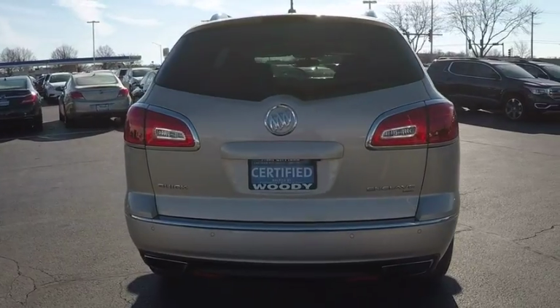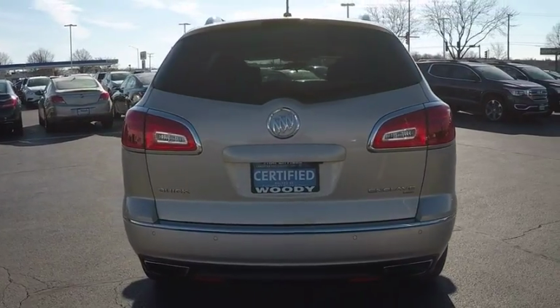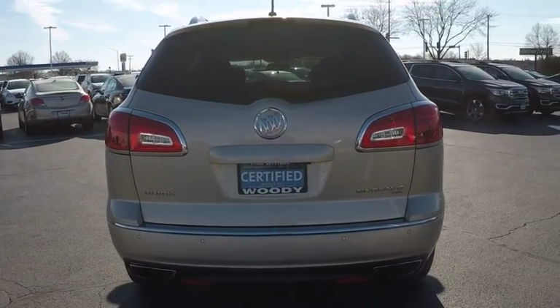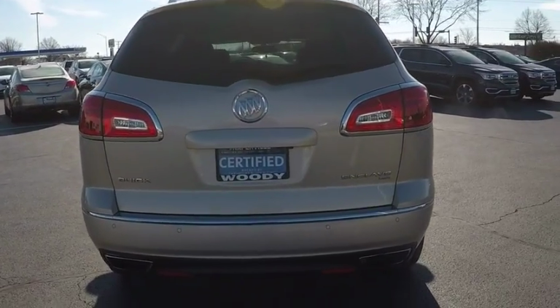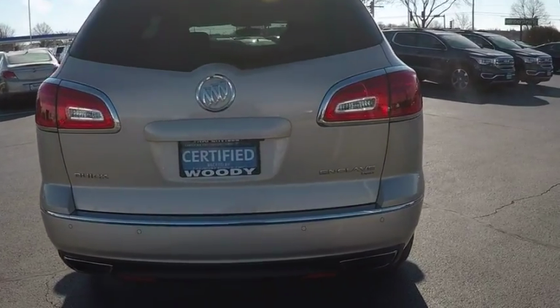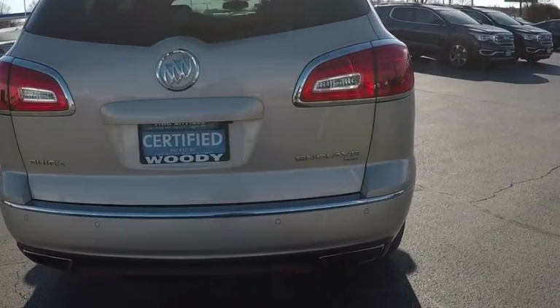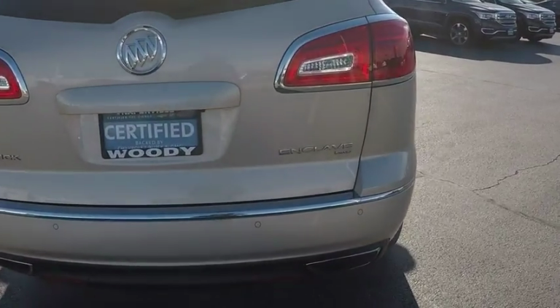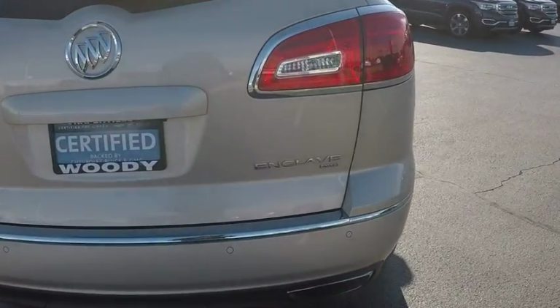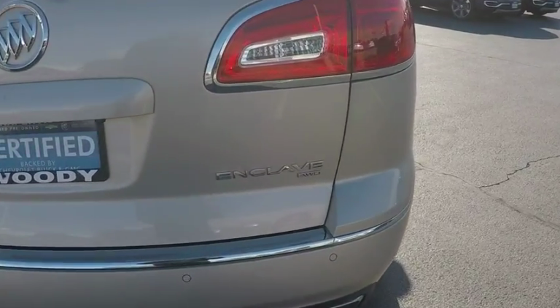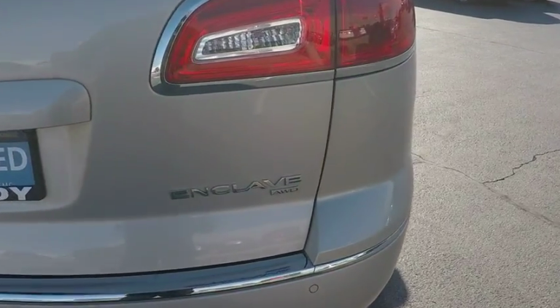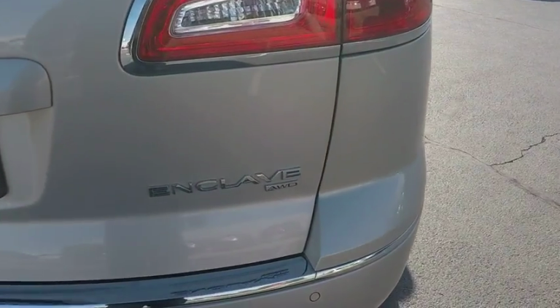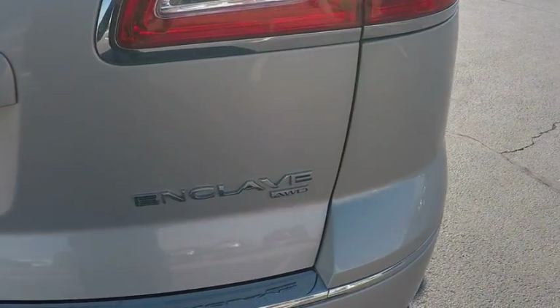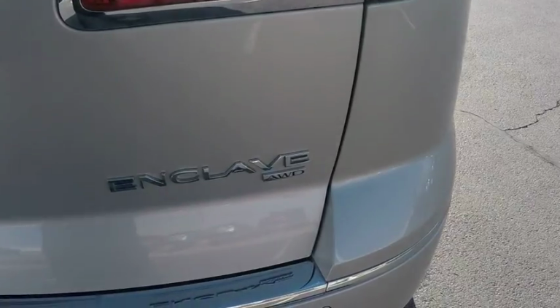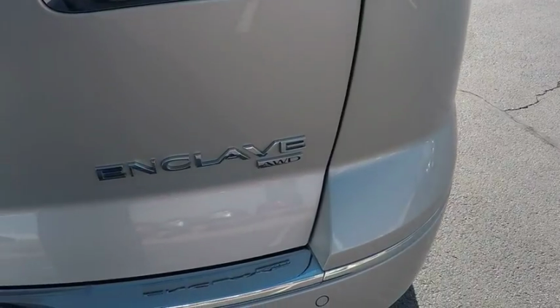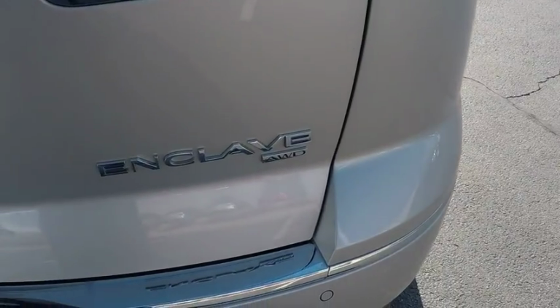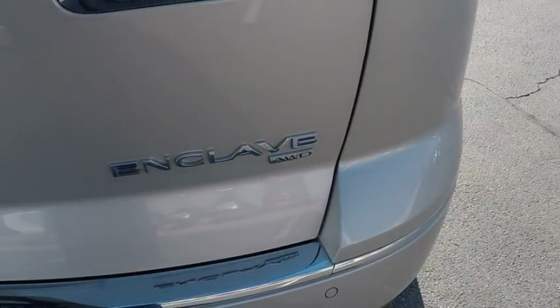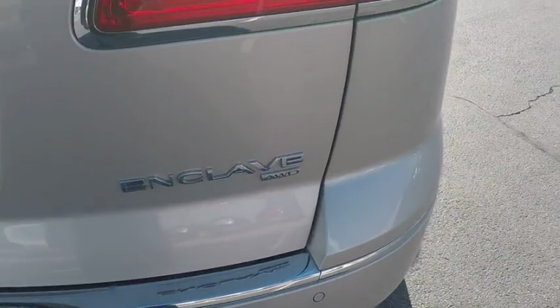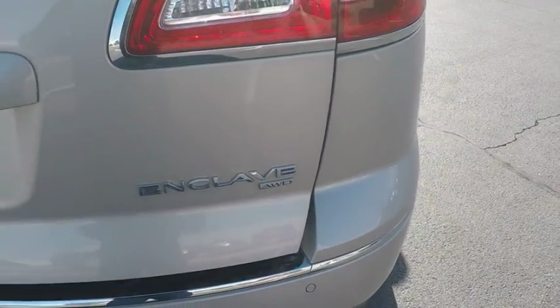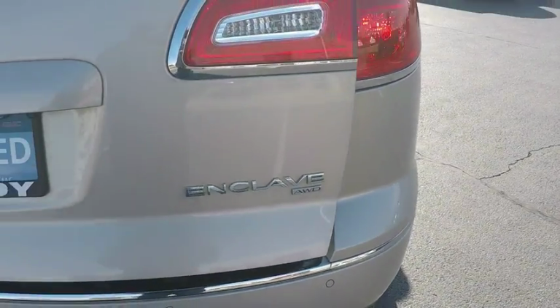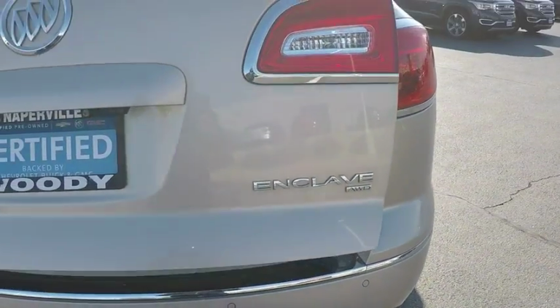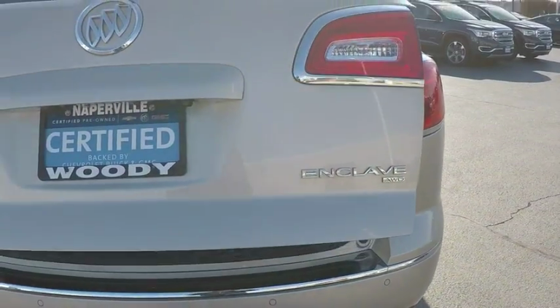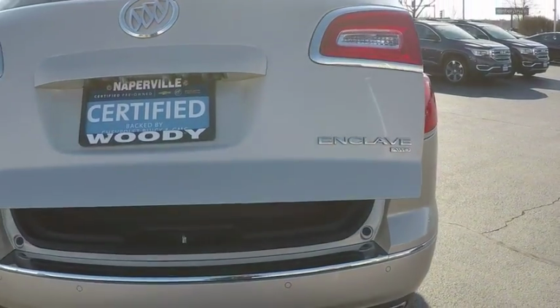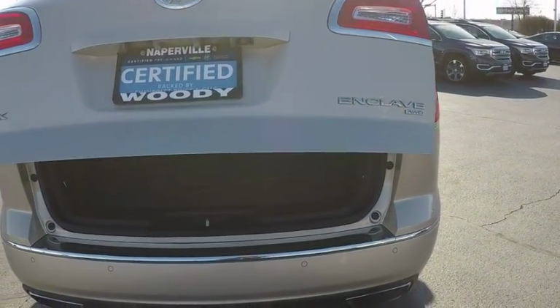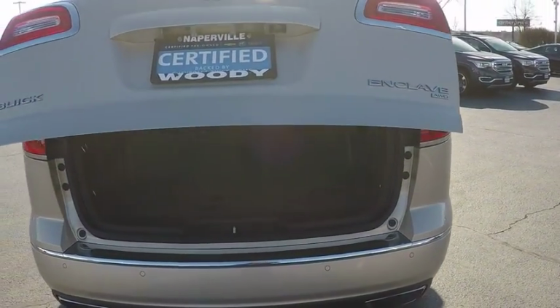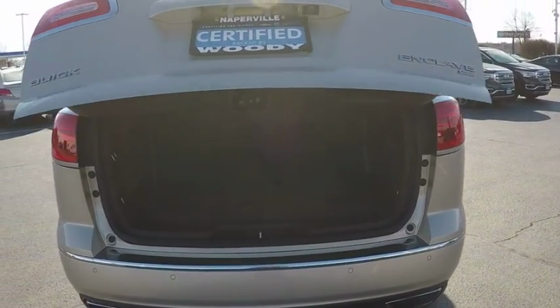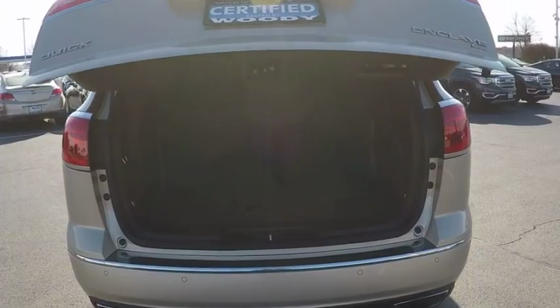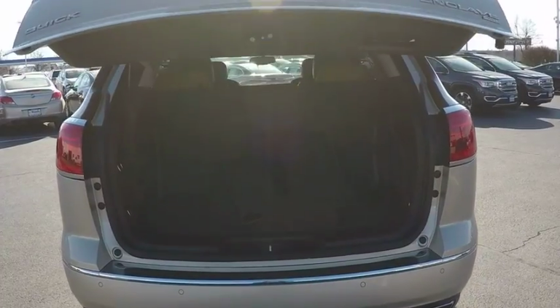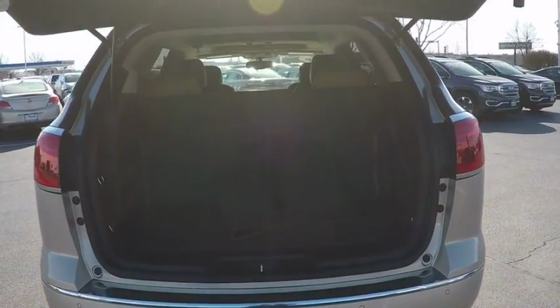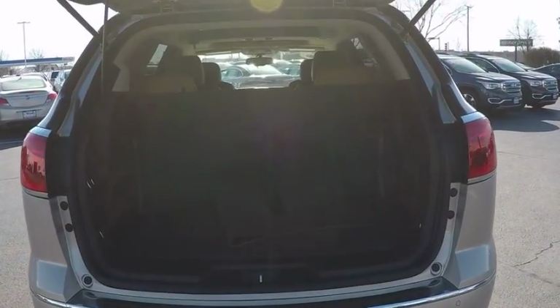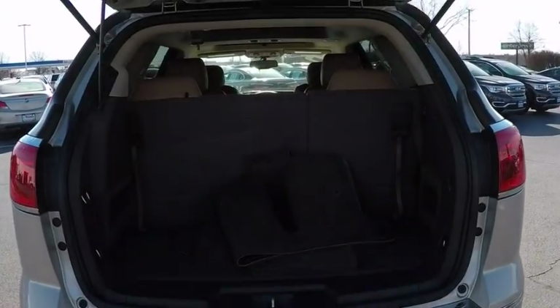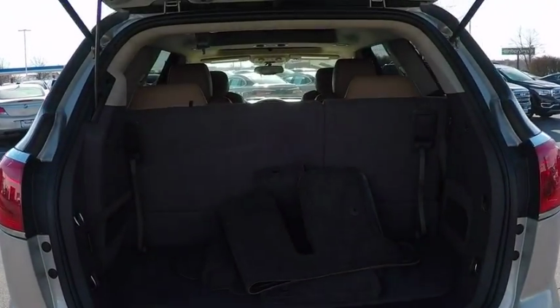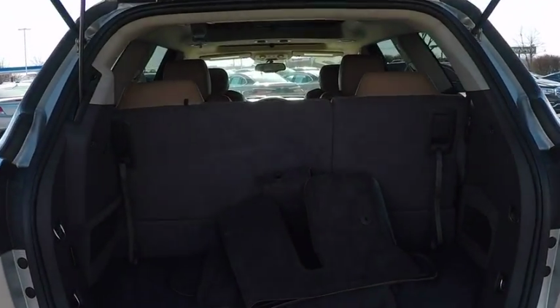Here are some of this vehicle's great options: stability control, remote engine start, traction control, cruise control, compass, fog light, power windows, heated steering wheel, power brakes, and clock.